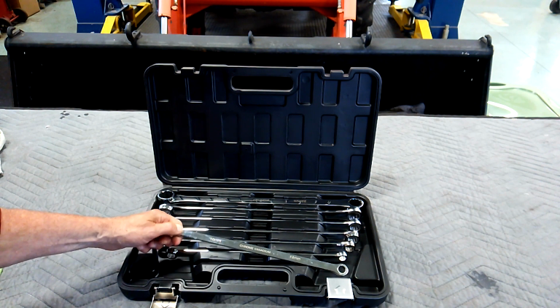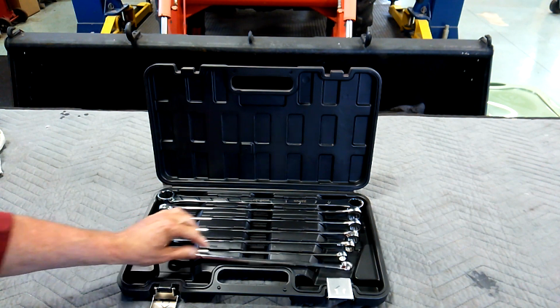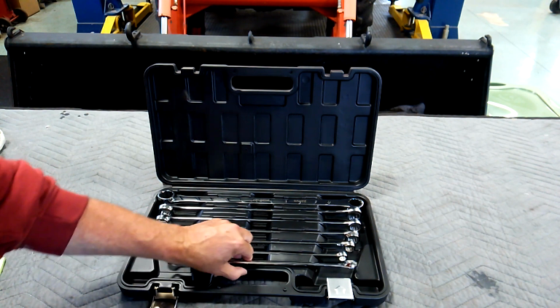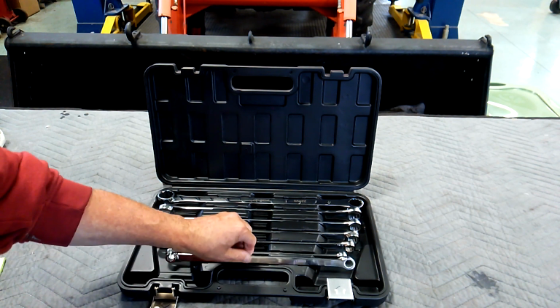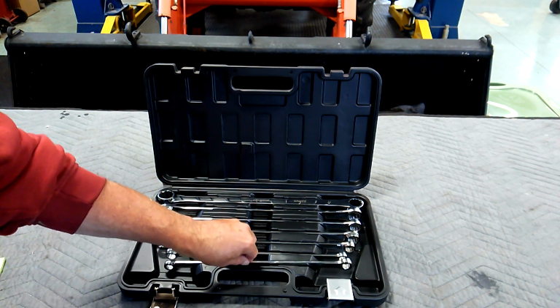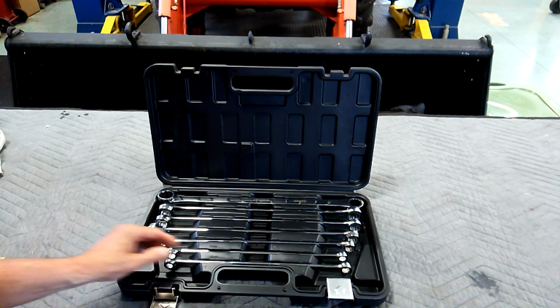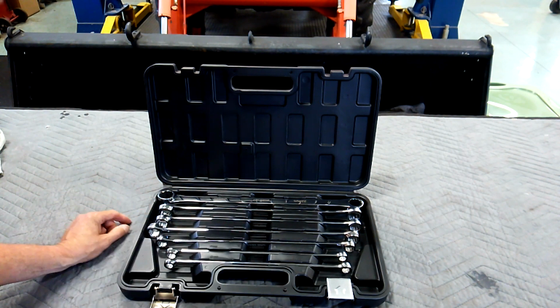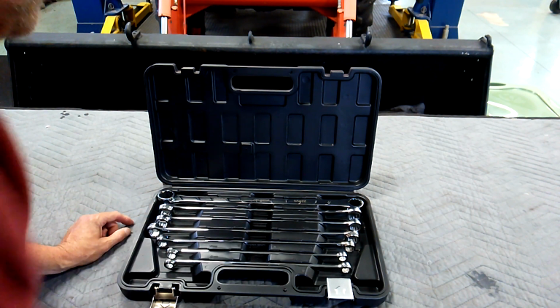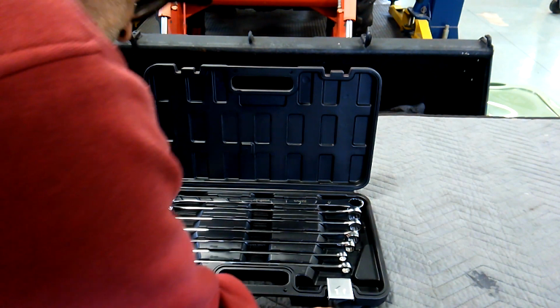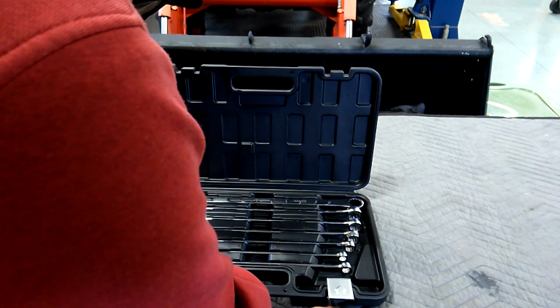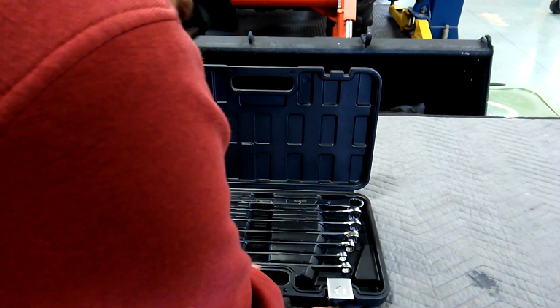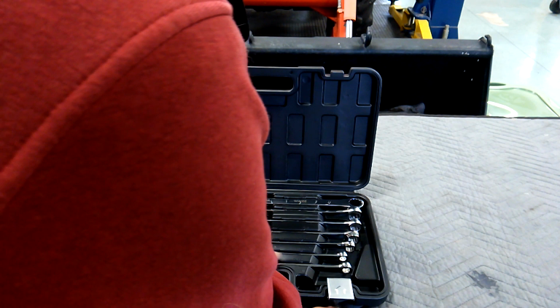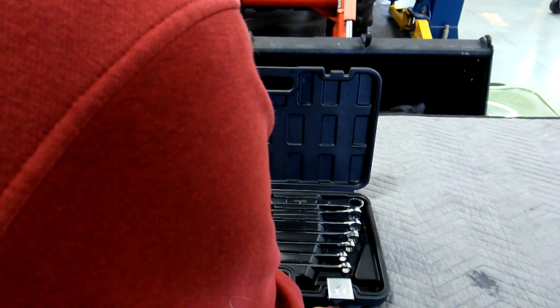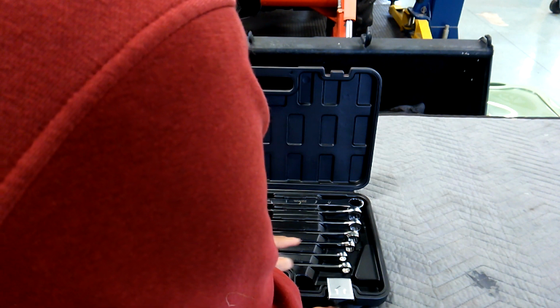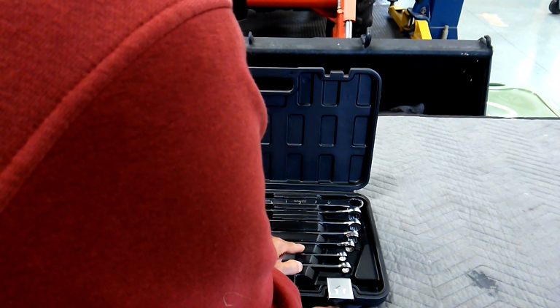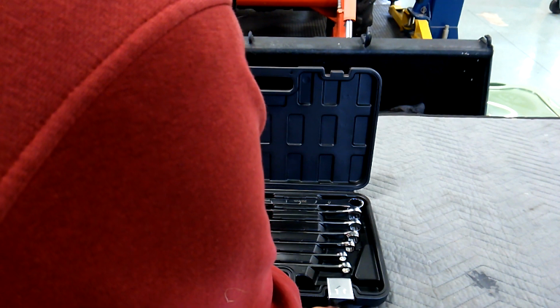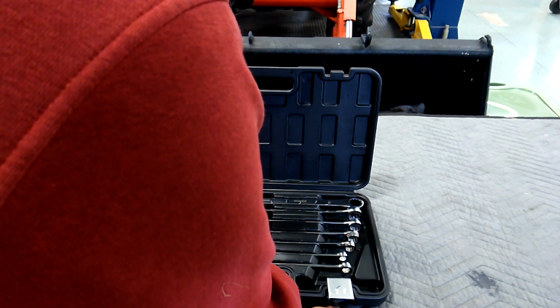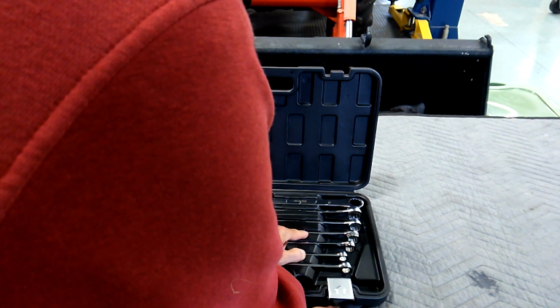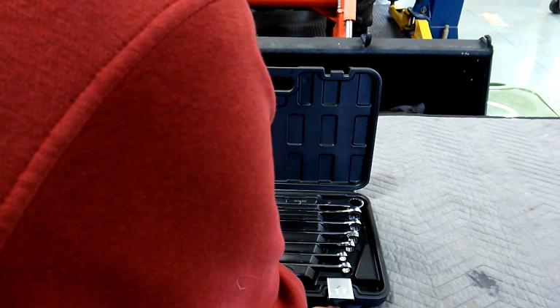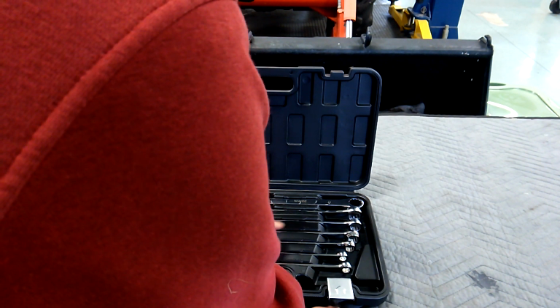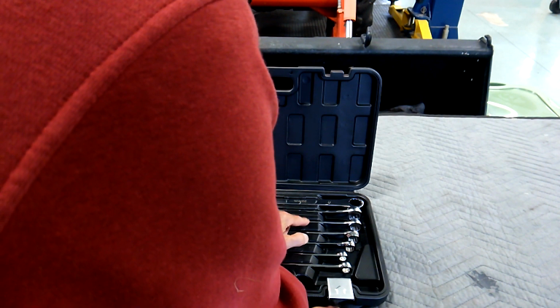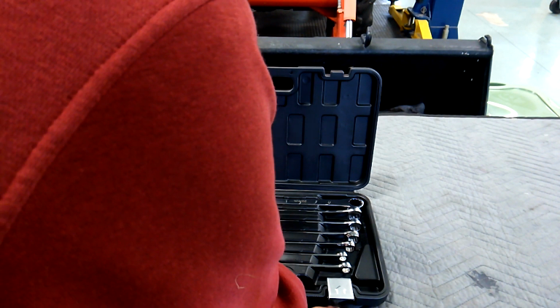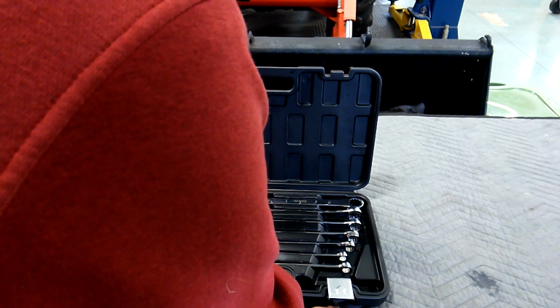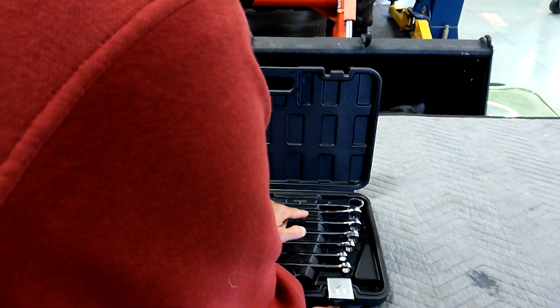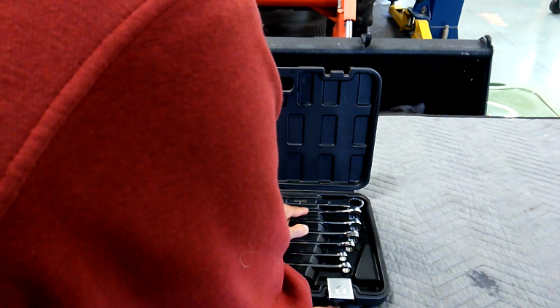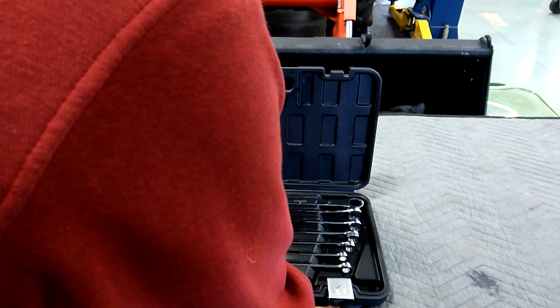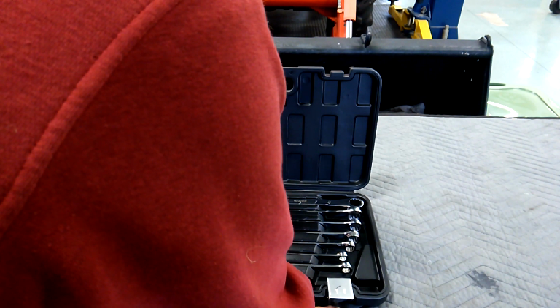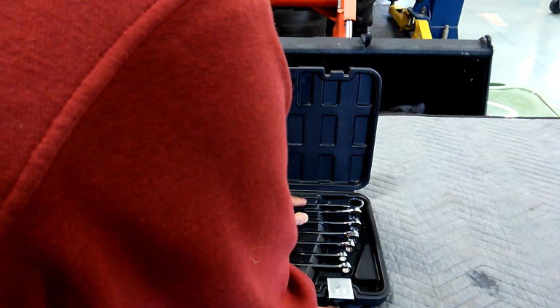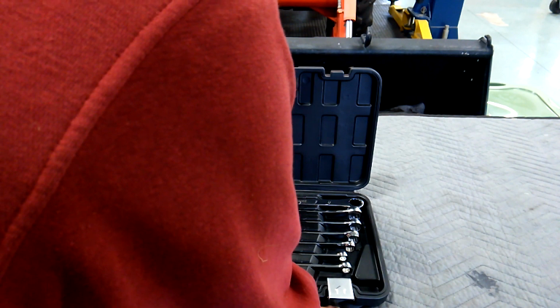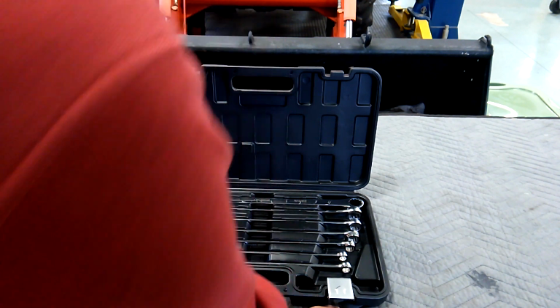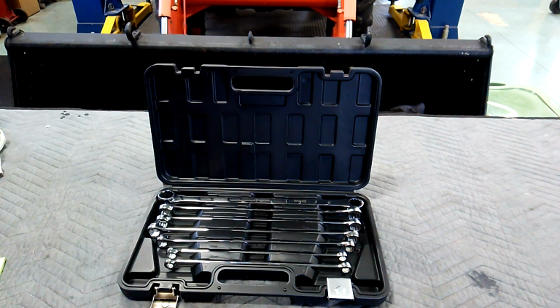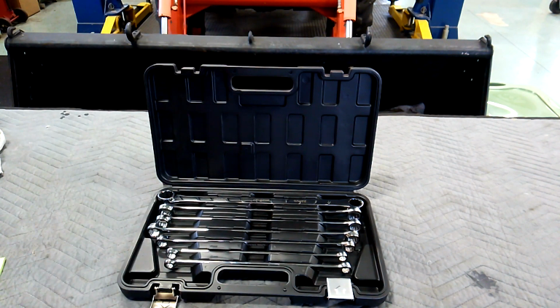Seven piece set. We're going to start out with the sizes here. It is 10, 12, 11, 13, 14, 15, 16, 17, 18, 19, 20, and 21 respectively.